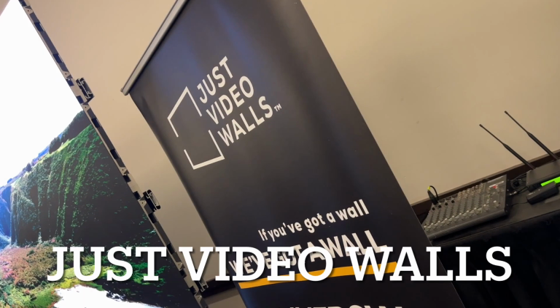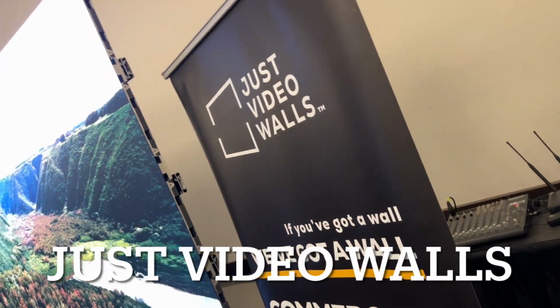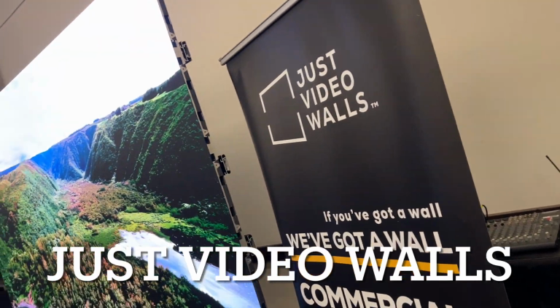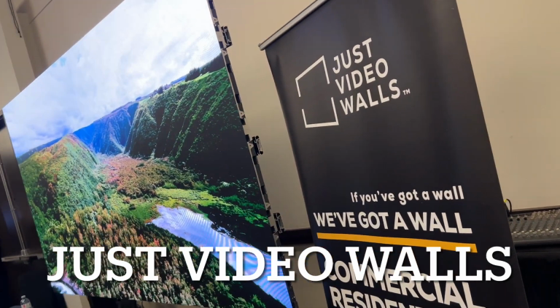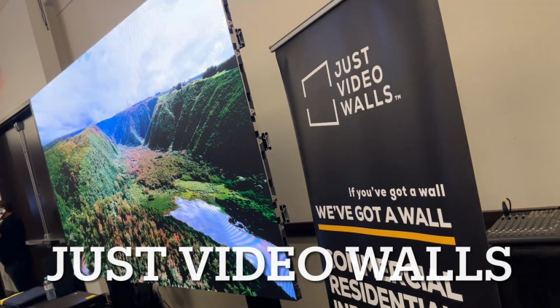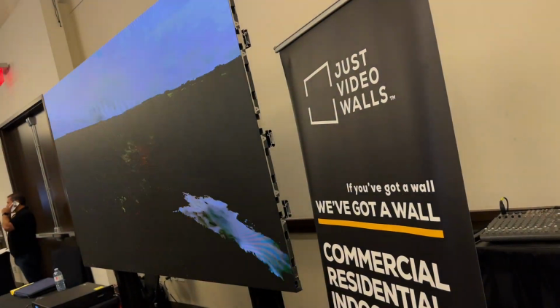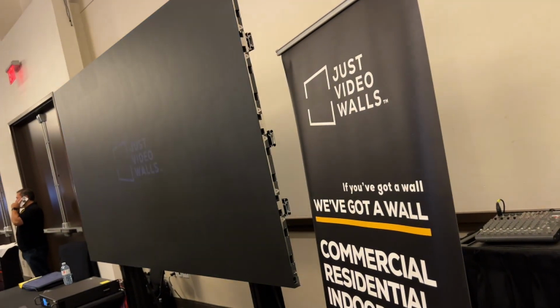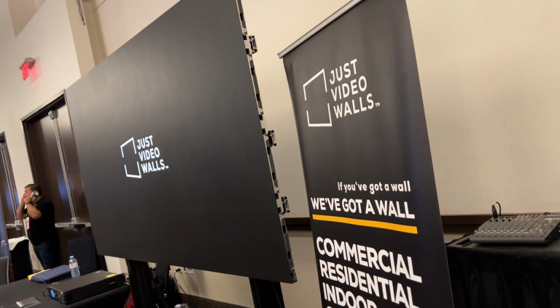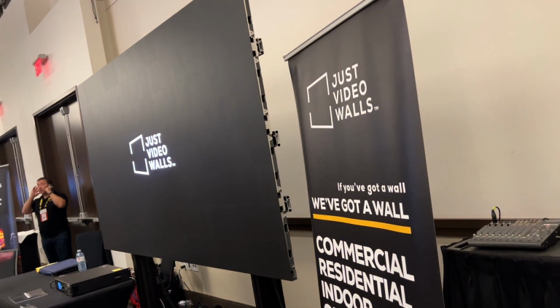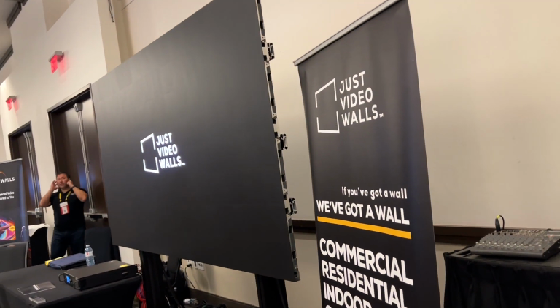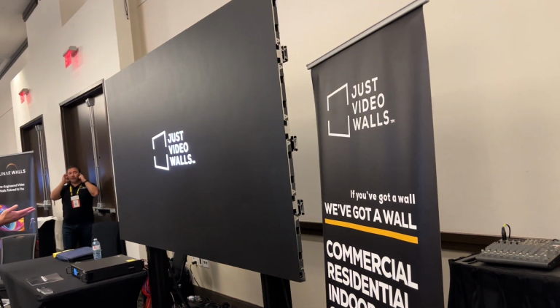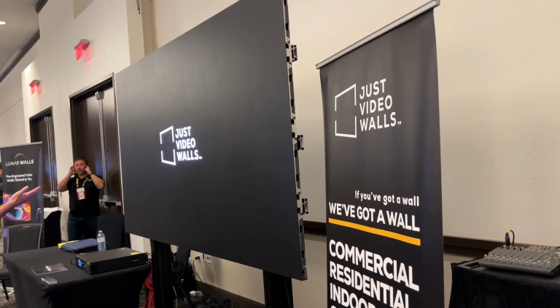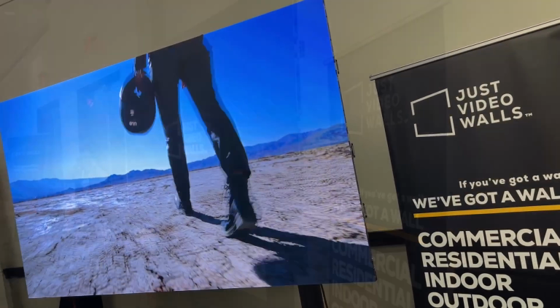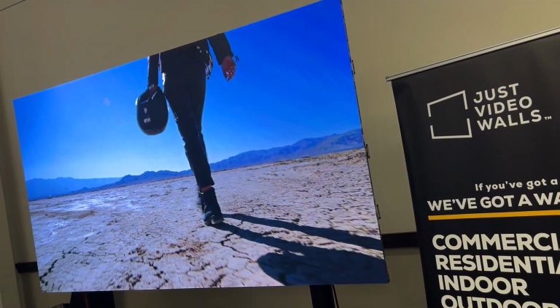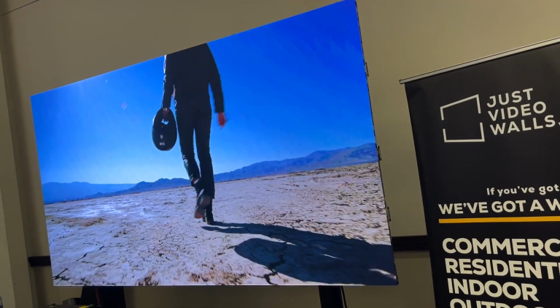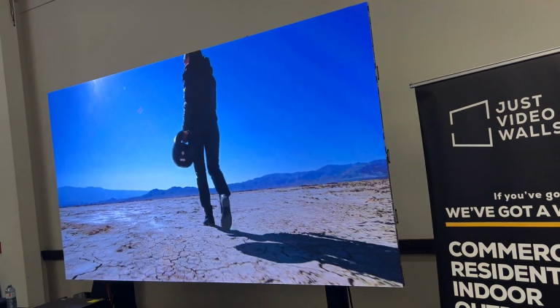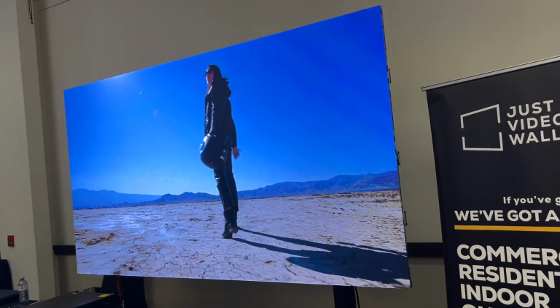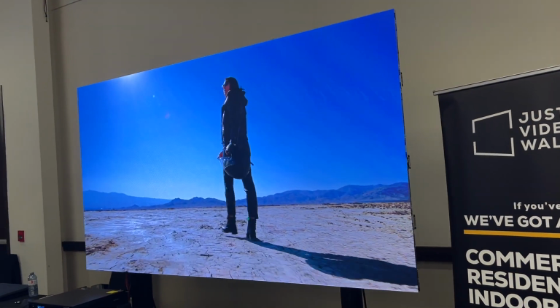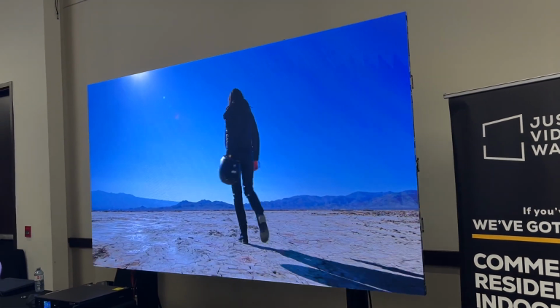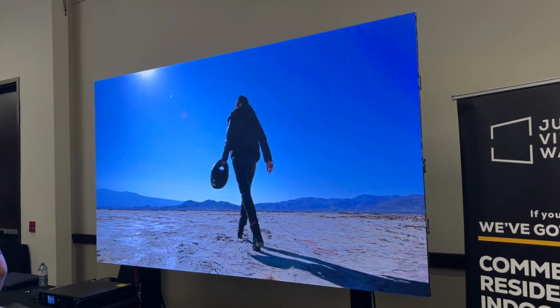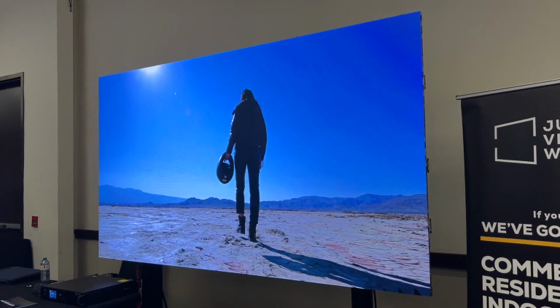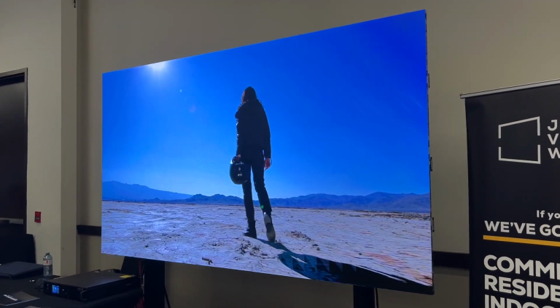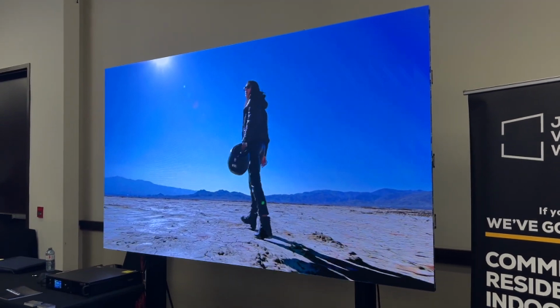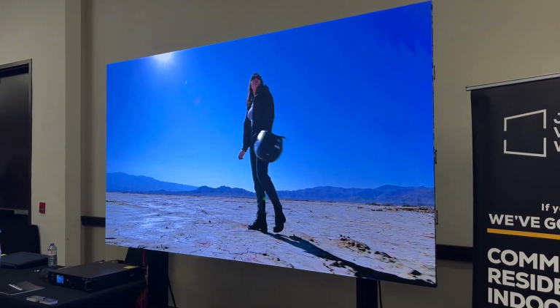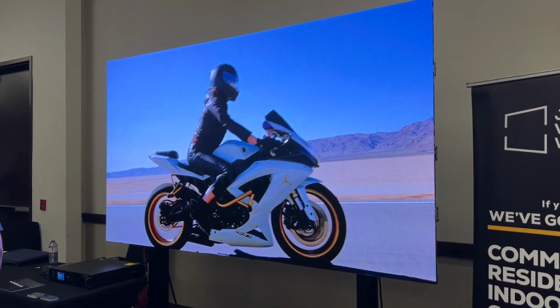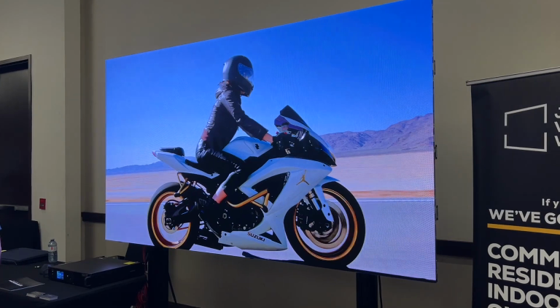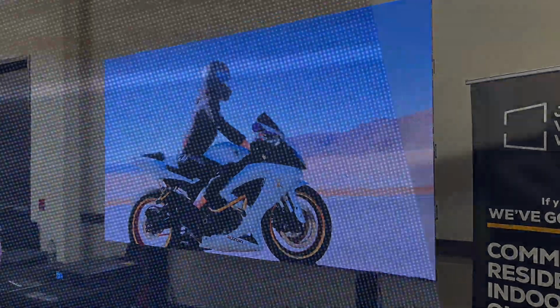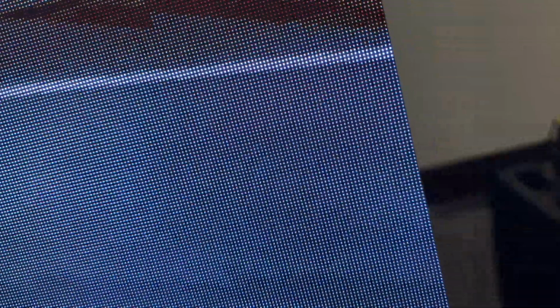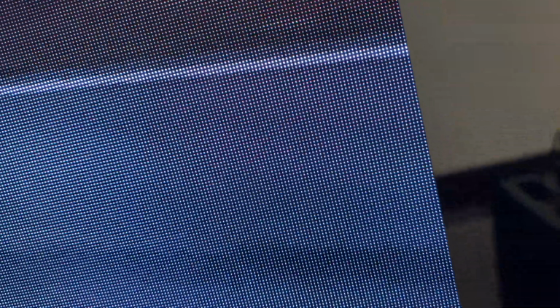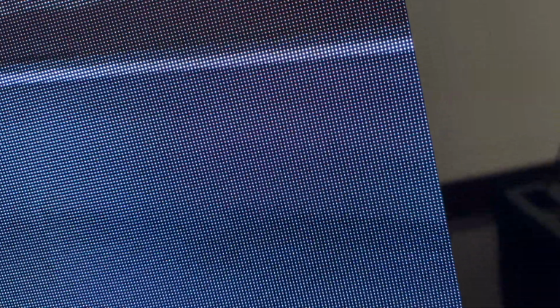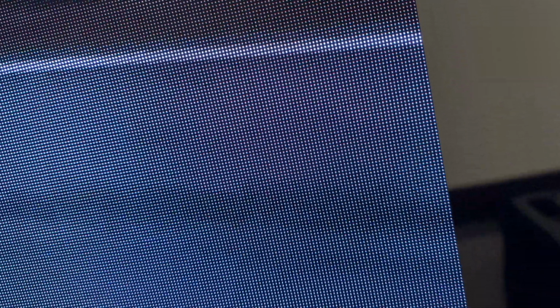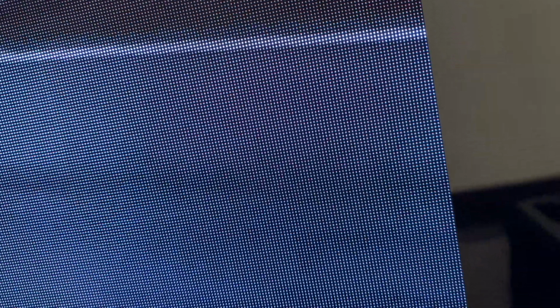Just a video wall showcase here — this is their micro LED display. Of course, with video walls, due to its modular nature, it can go anywhere from 4 by 3 all the way up to 24 by 9 if you want to.